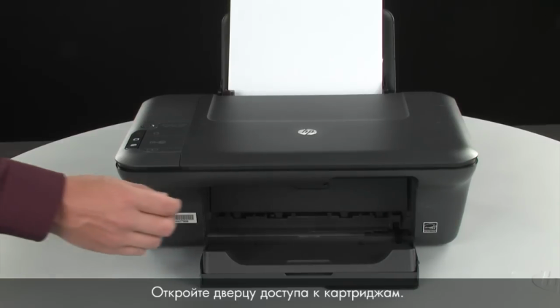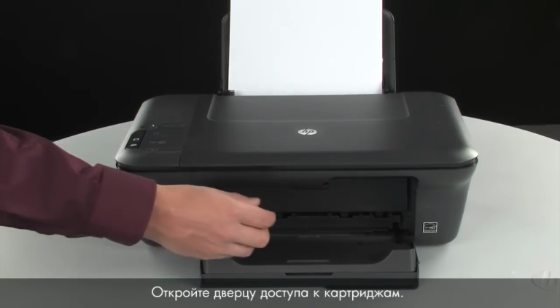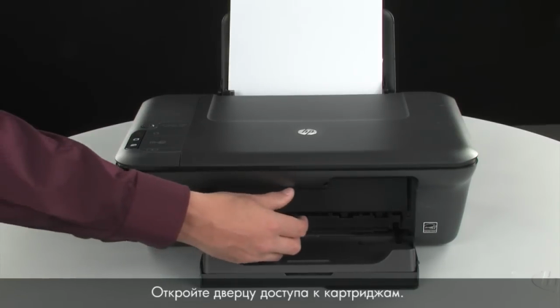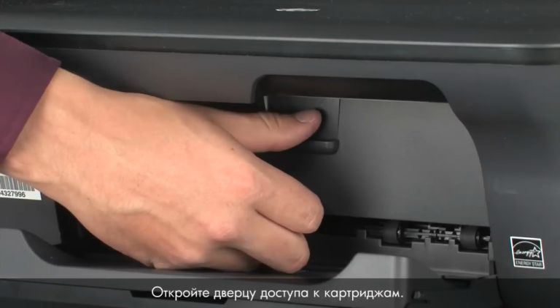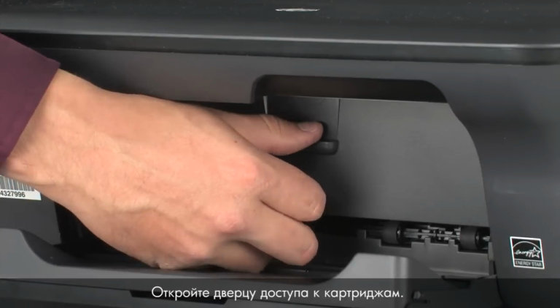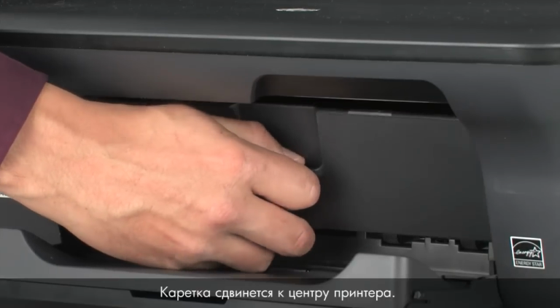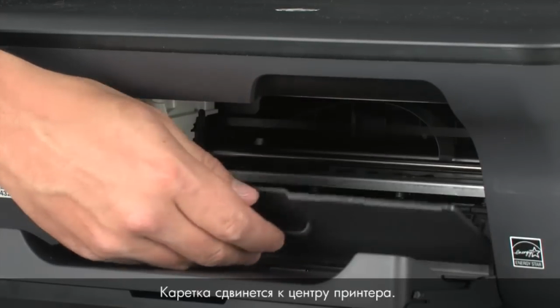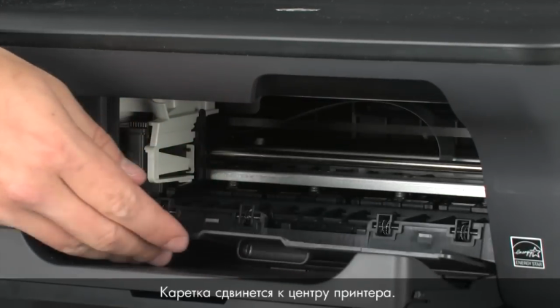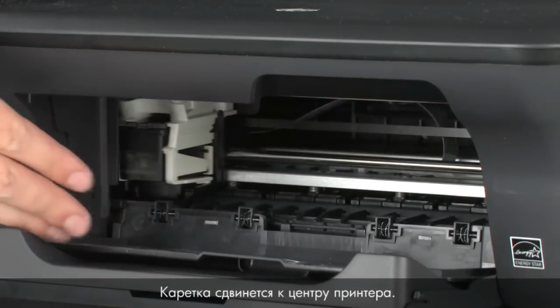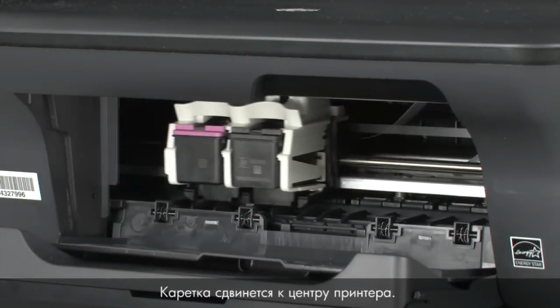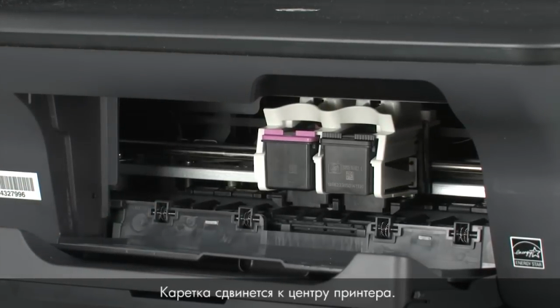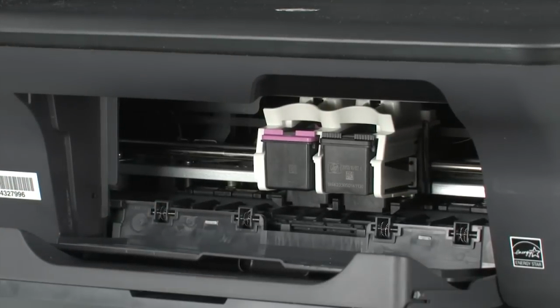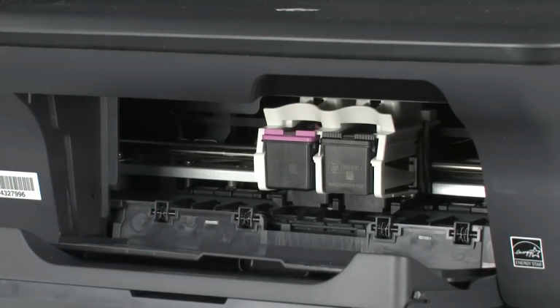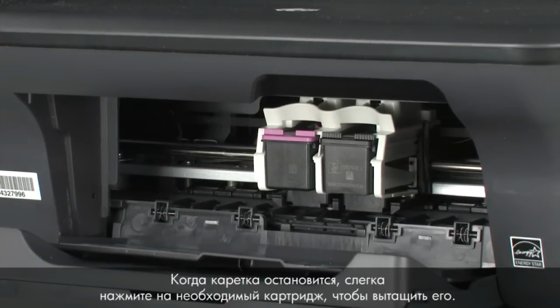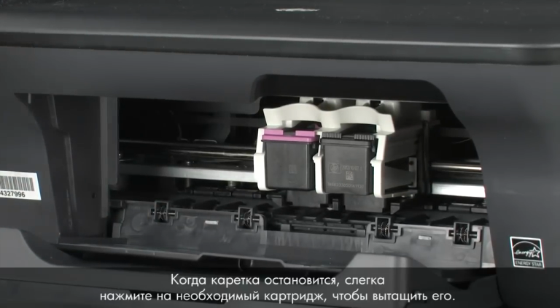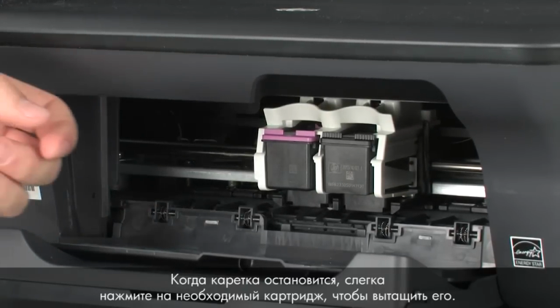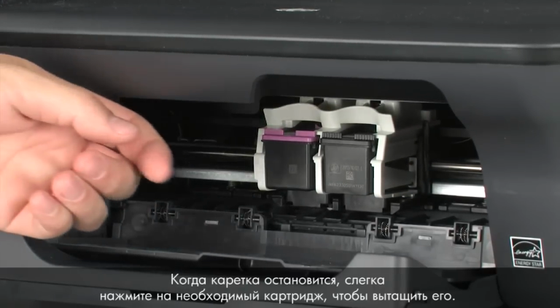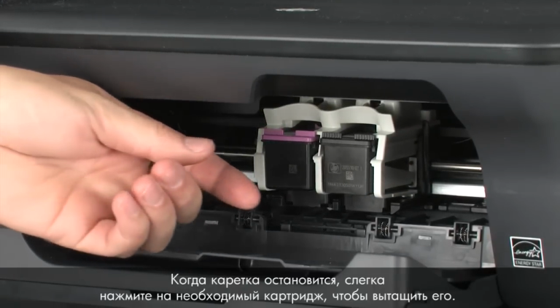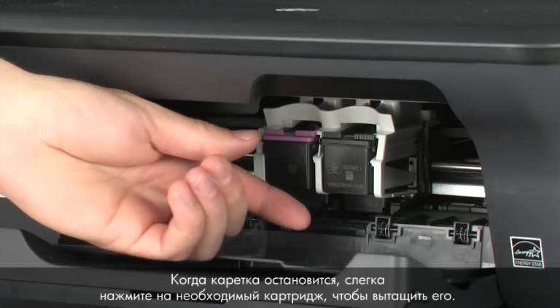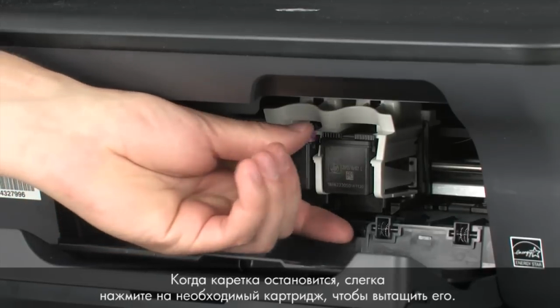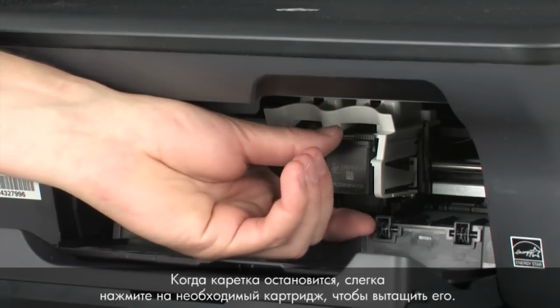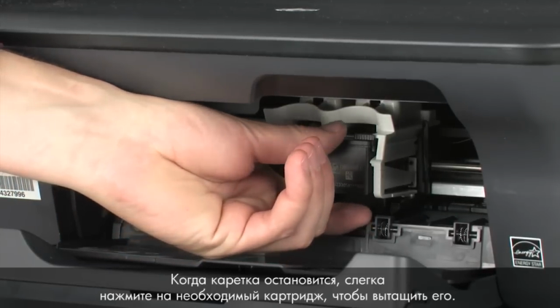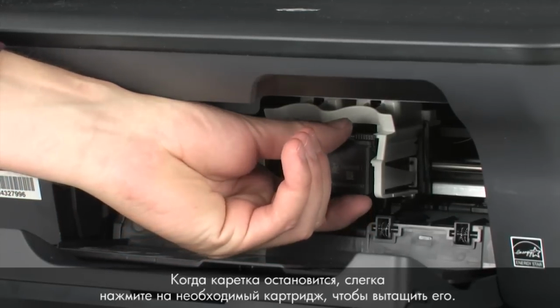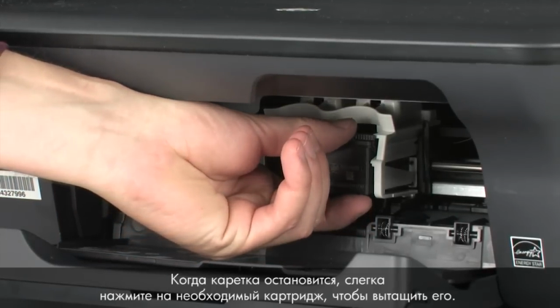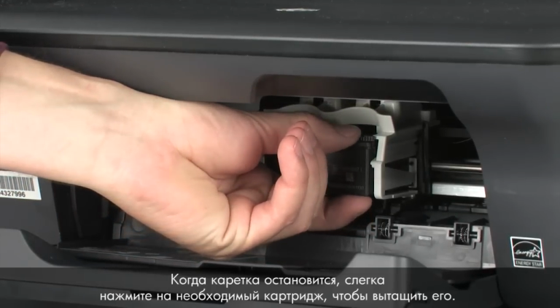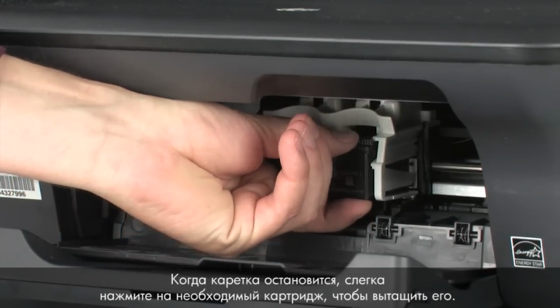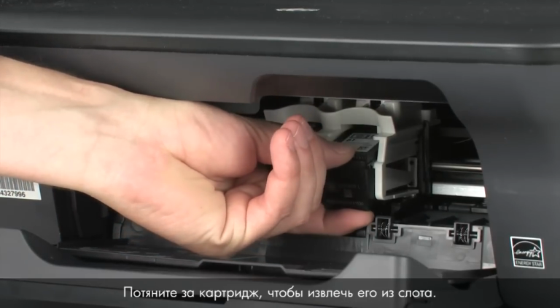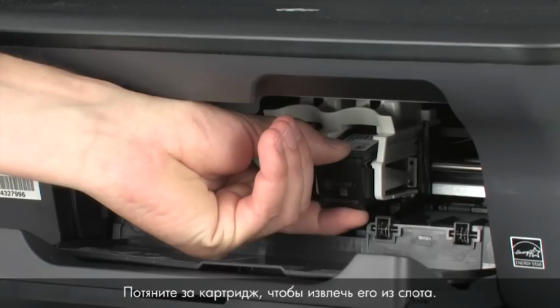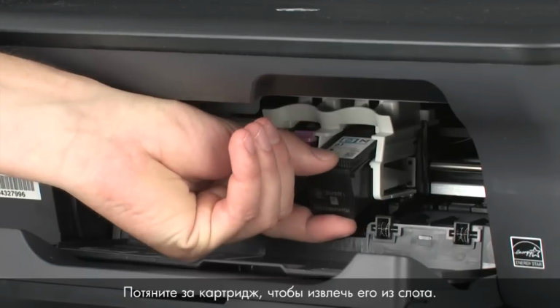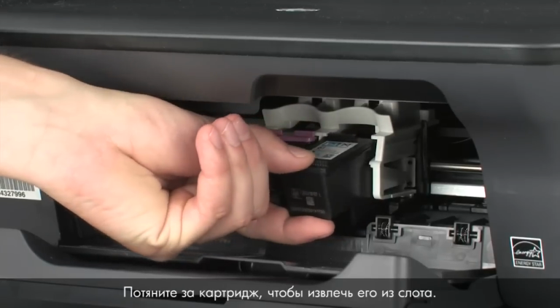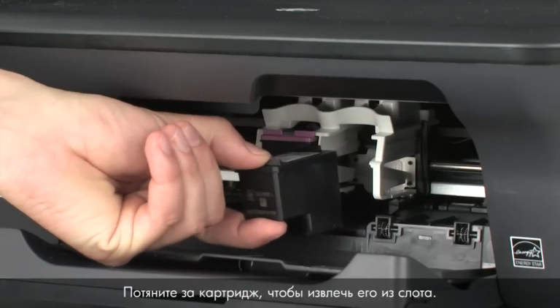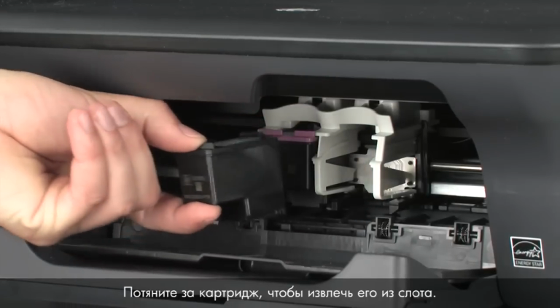Open the cartridge access door. The carriage moves to the center of the printer. When the carriage stops moving, lightly press down on the cartridge you want to replace to release it. Pull the cartridge out to remove it from the slot.